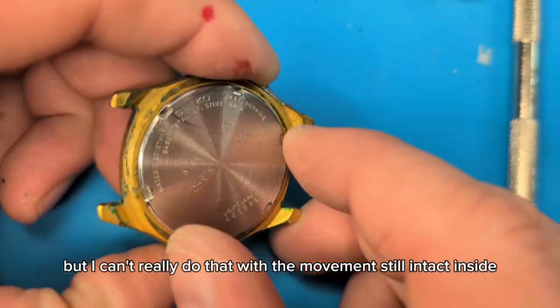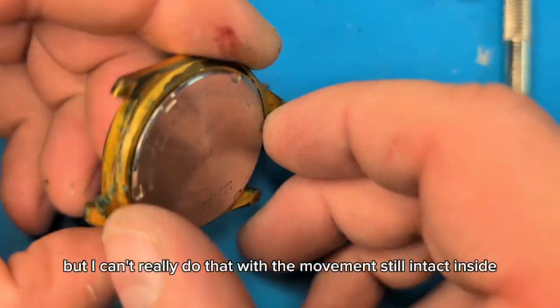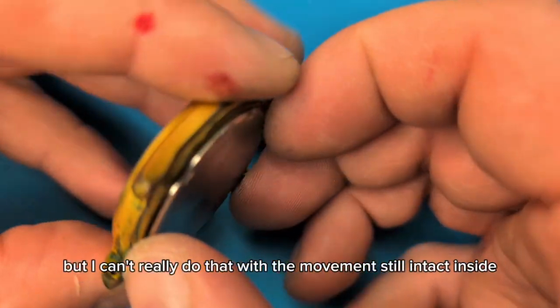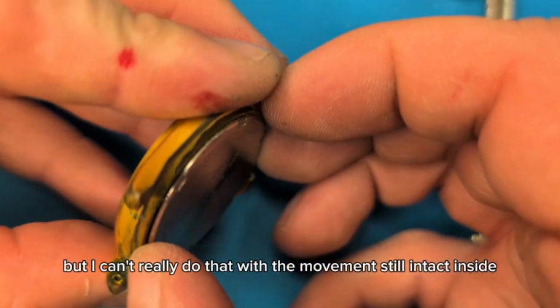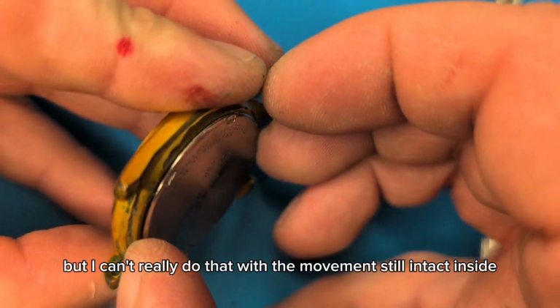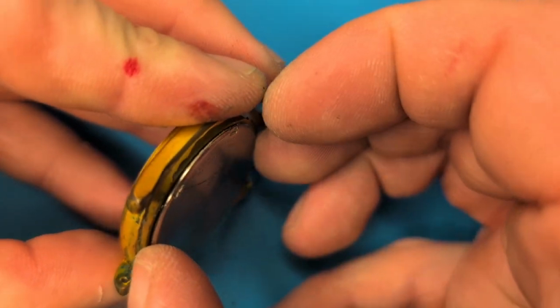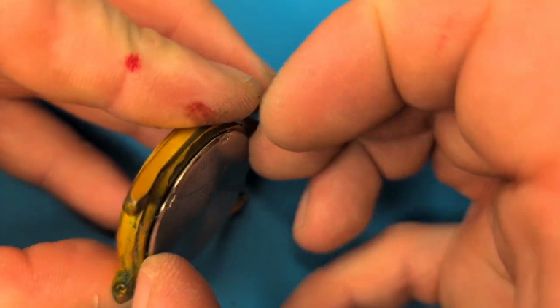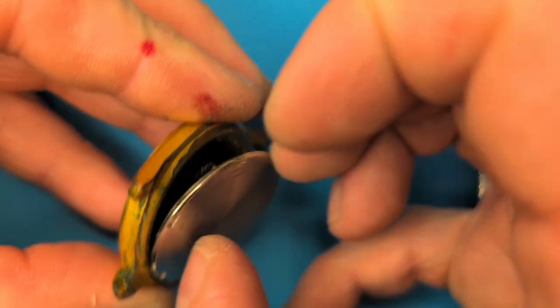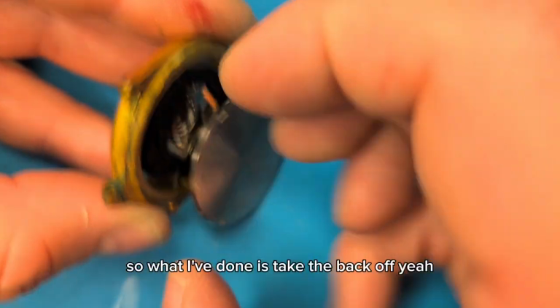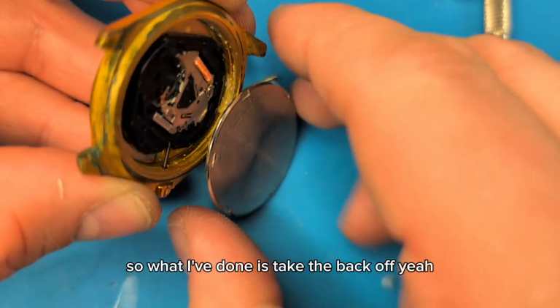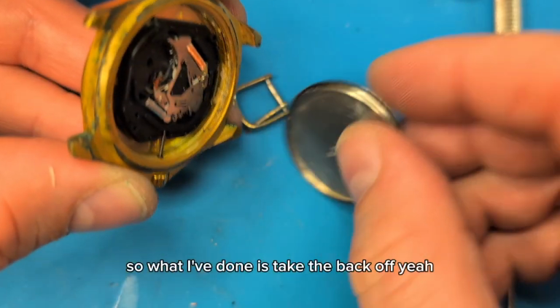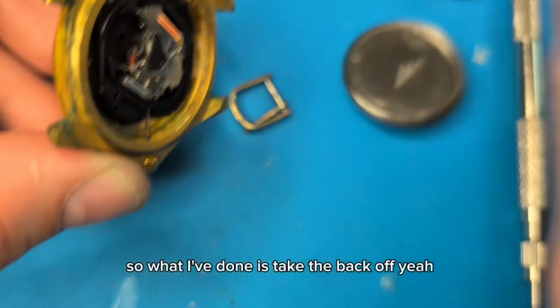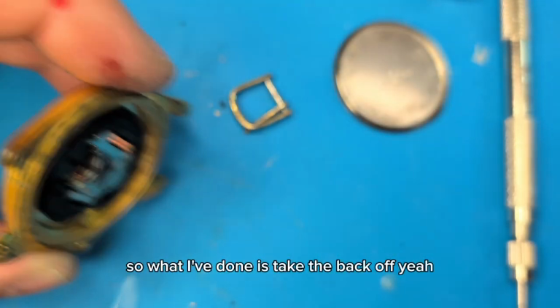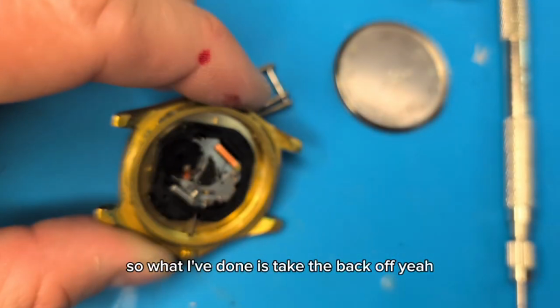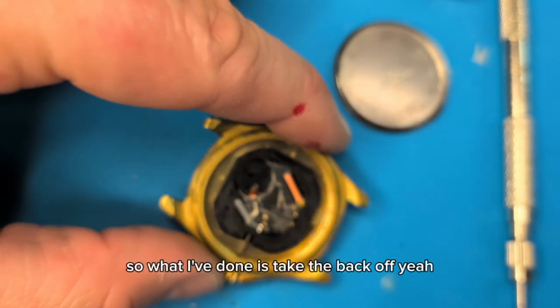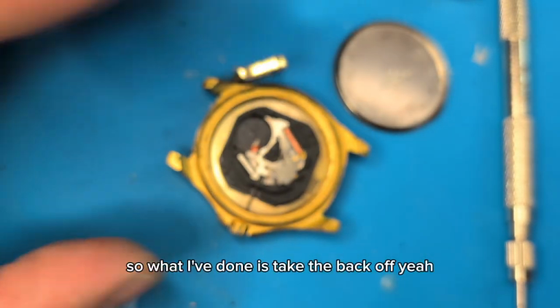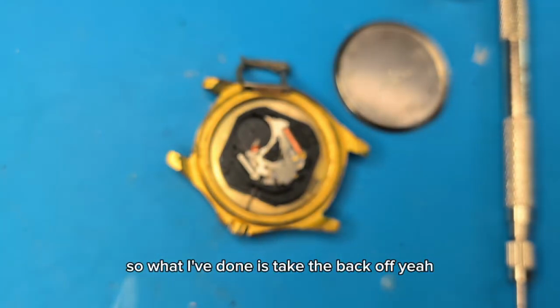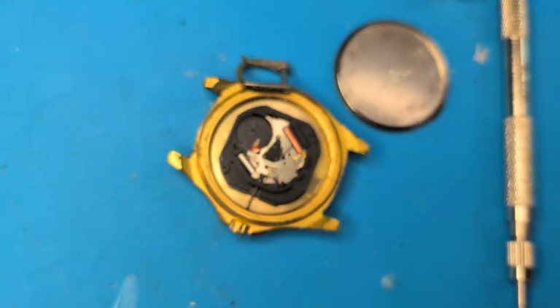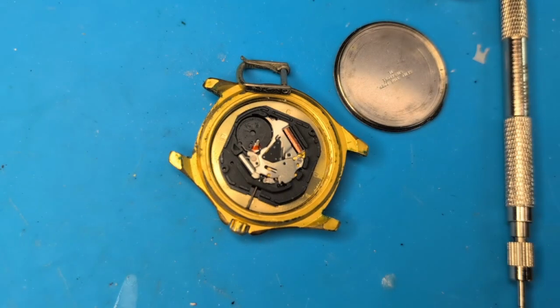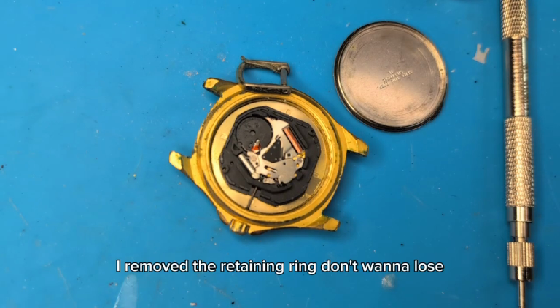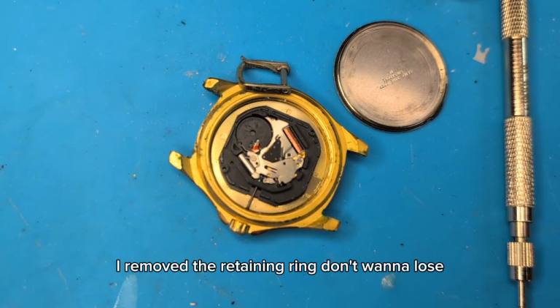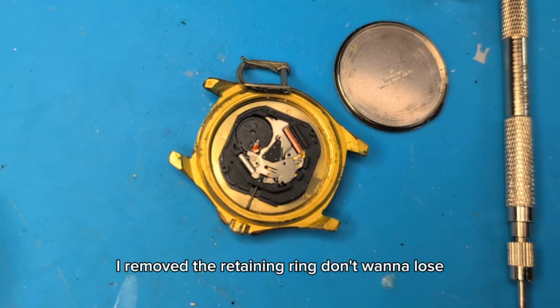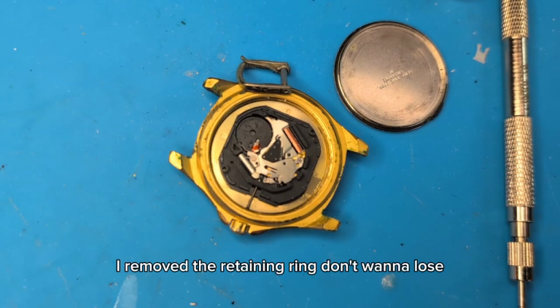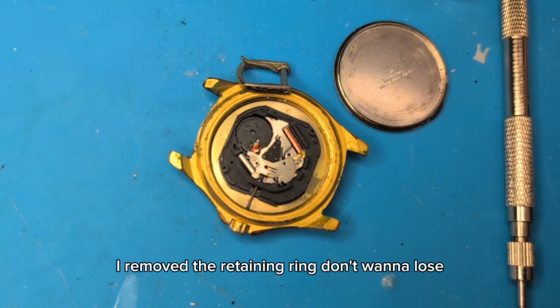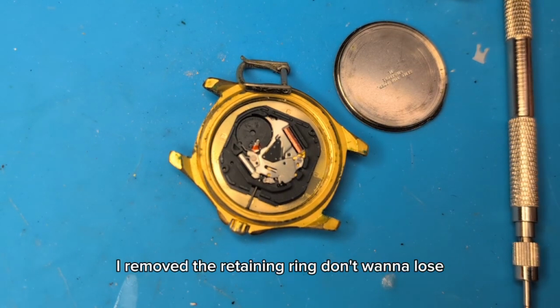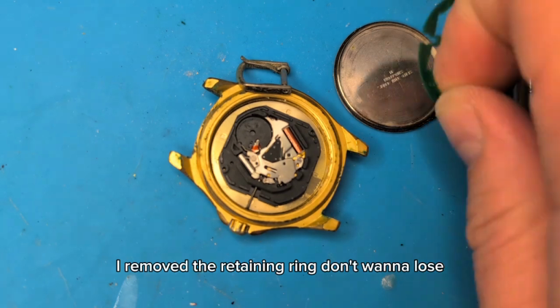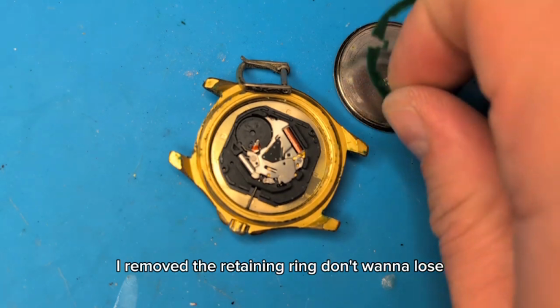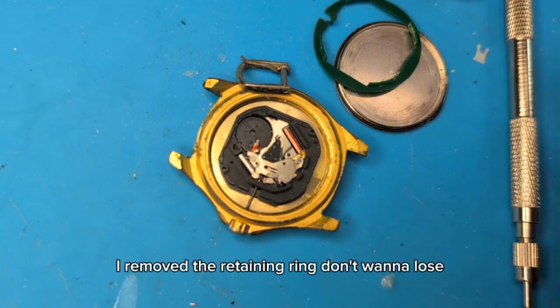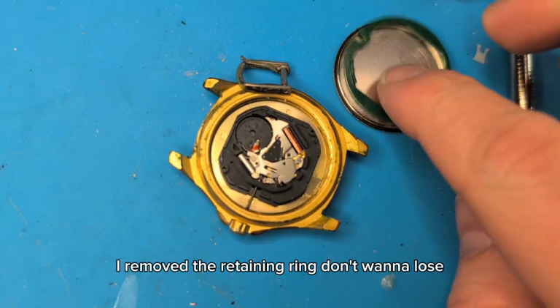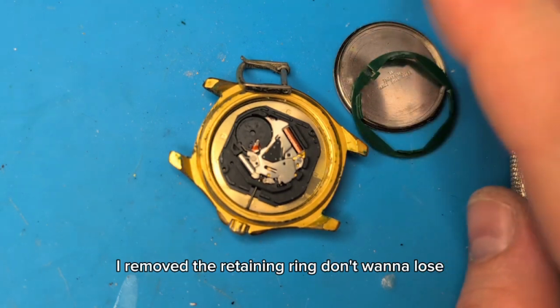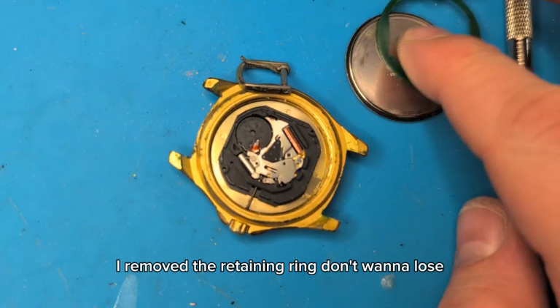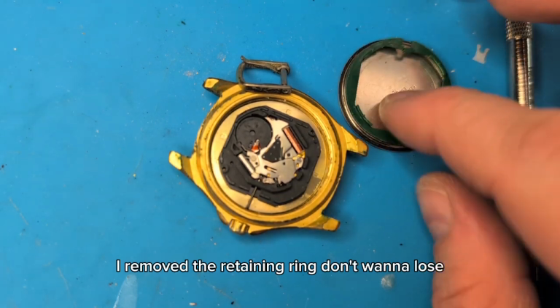What I've done is take the back off, and I removed the retaining ring — you don't want to lose that.